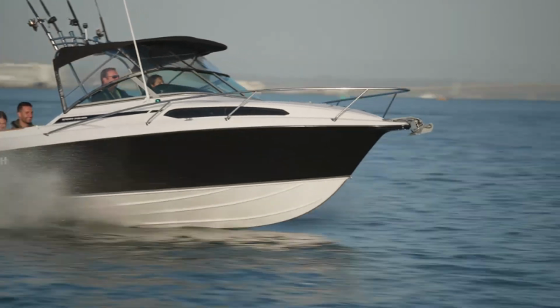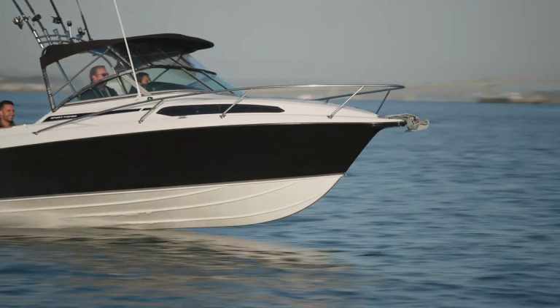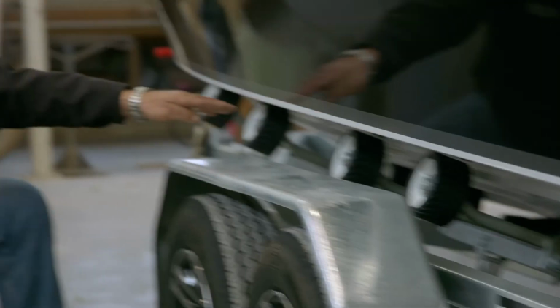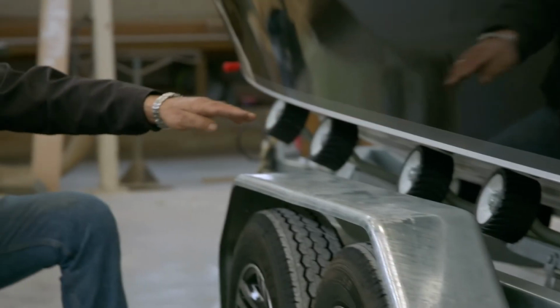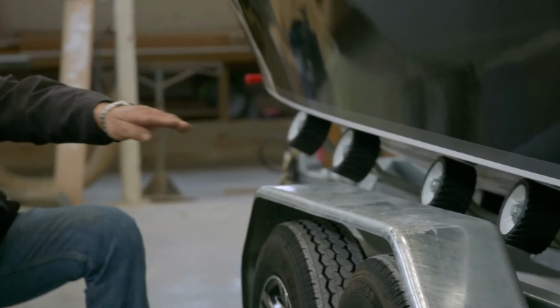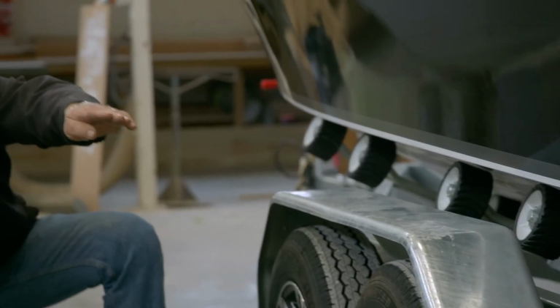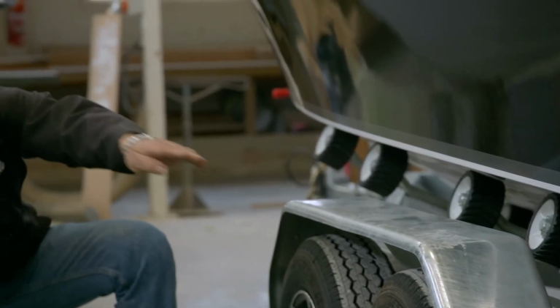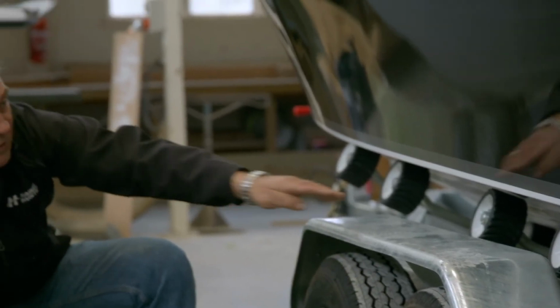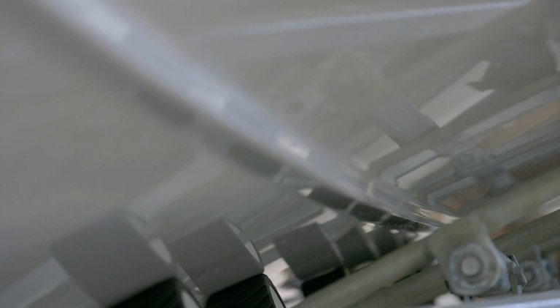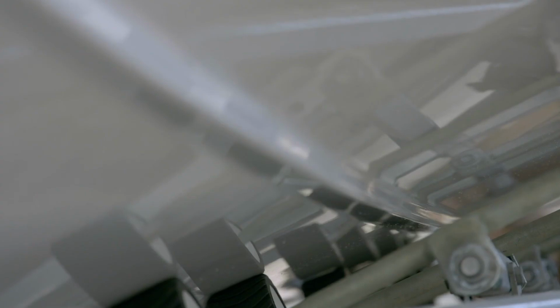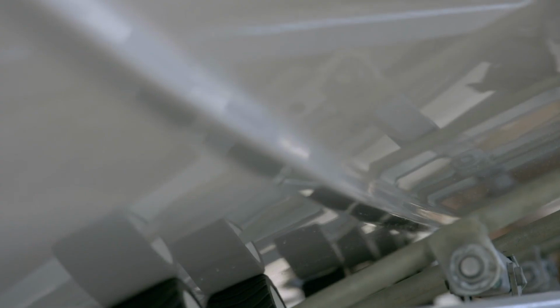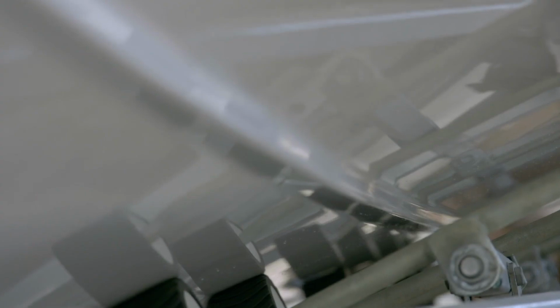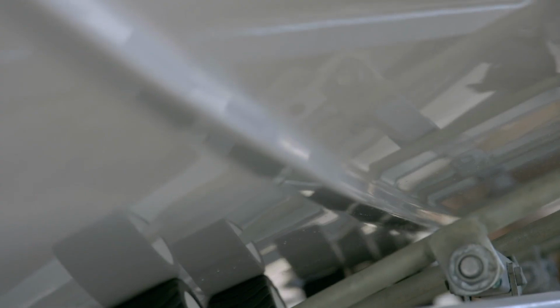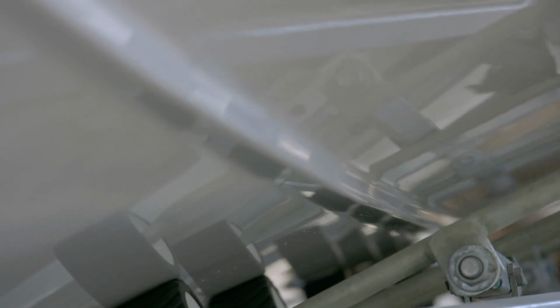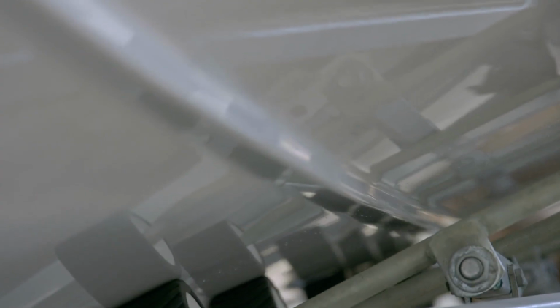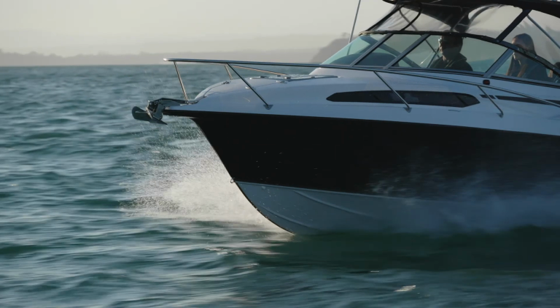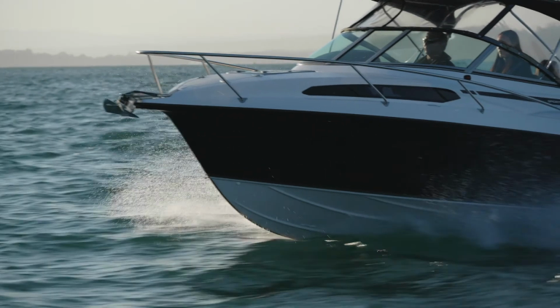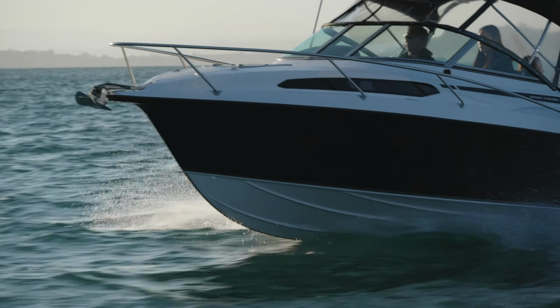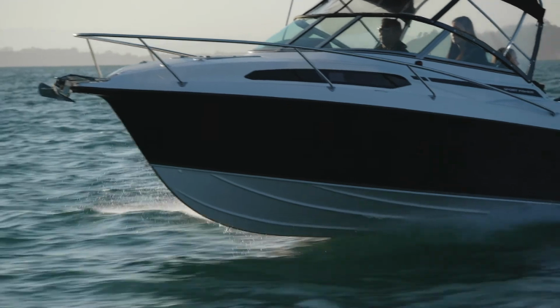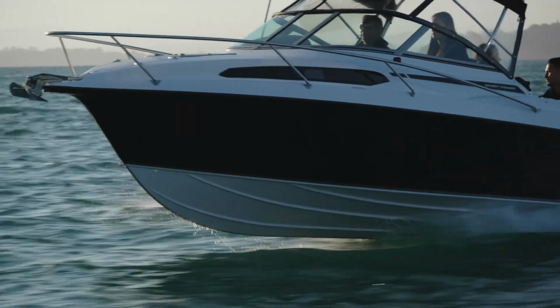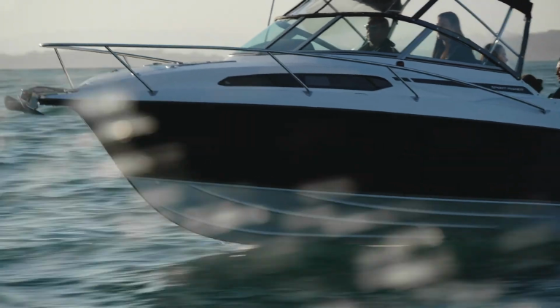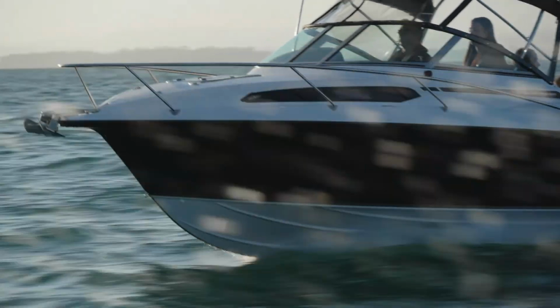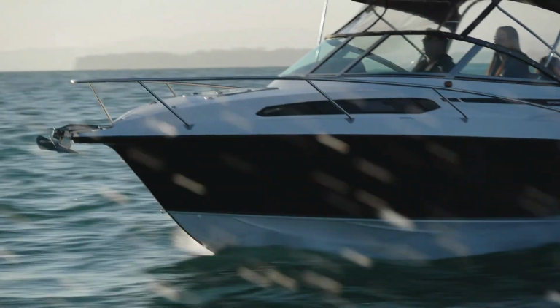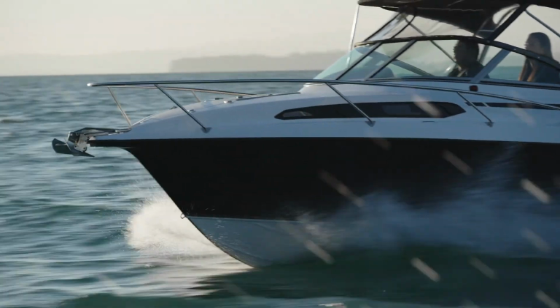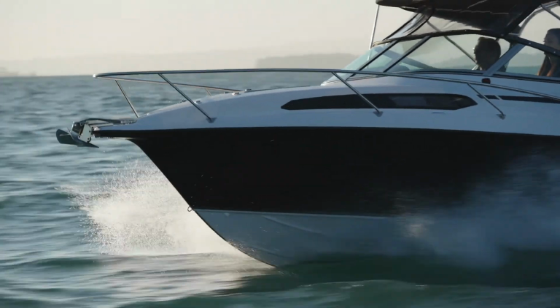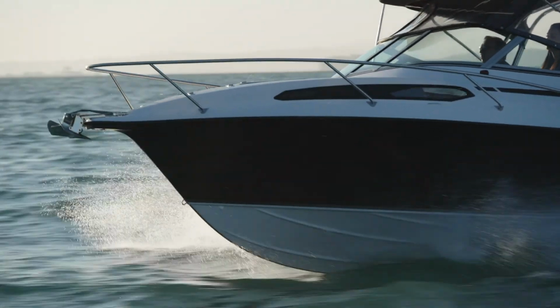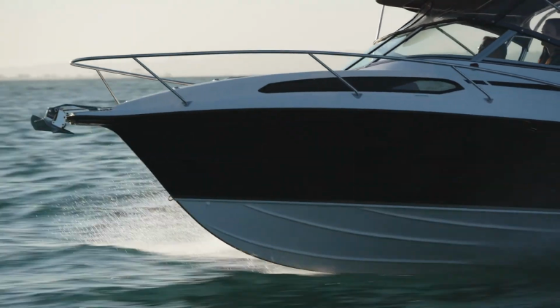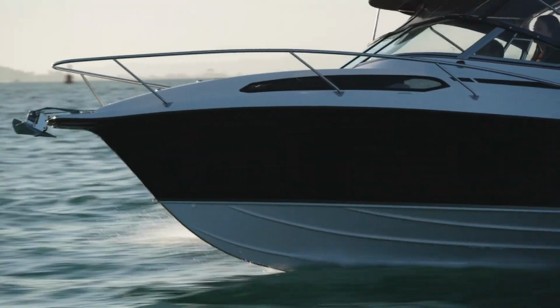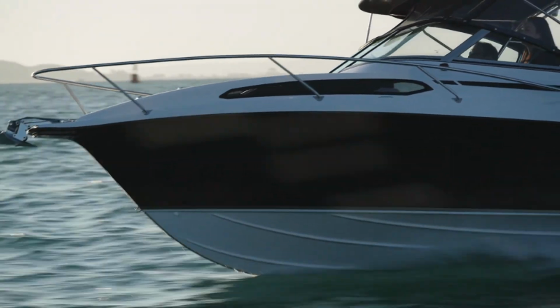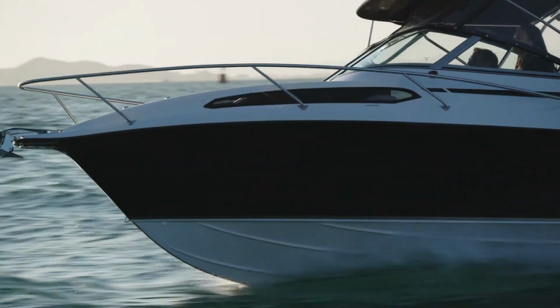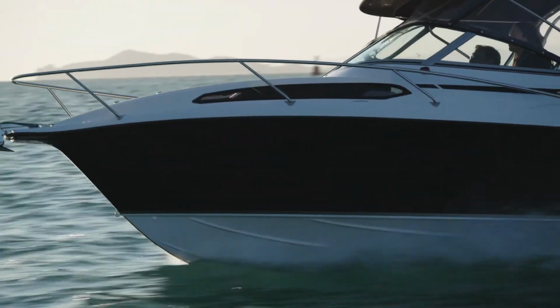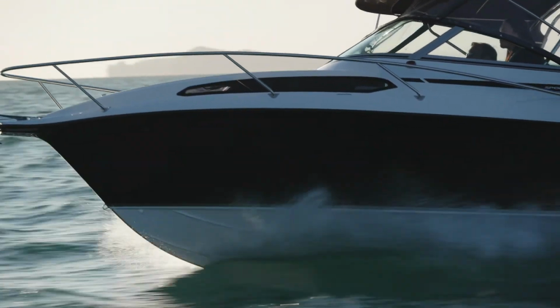If you have a look at the strakes, as we come after their planing area back here, we stop the strakes short and then the outside one runs through to the back.